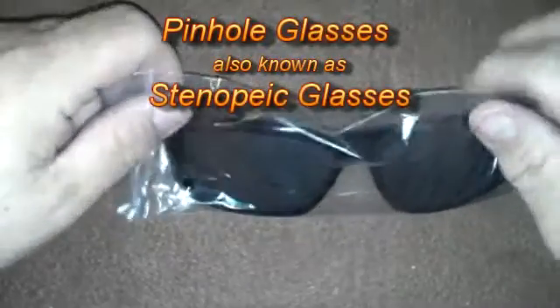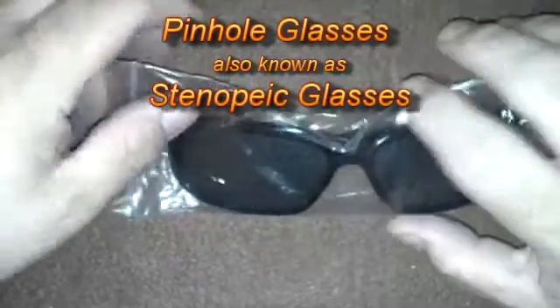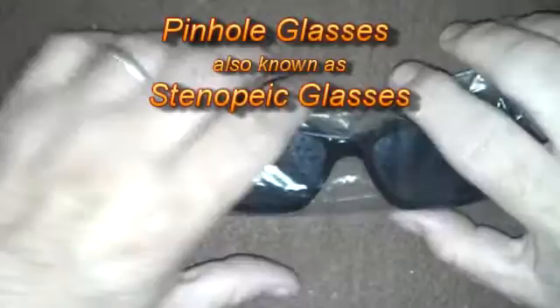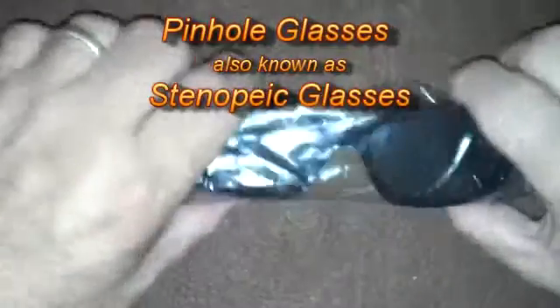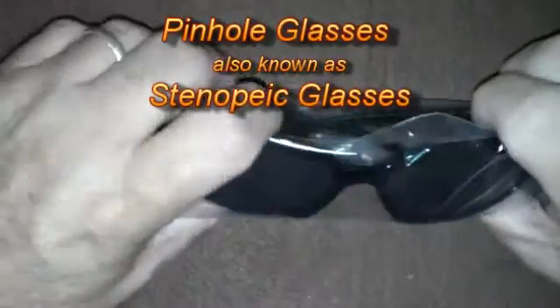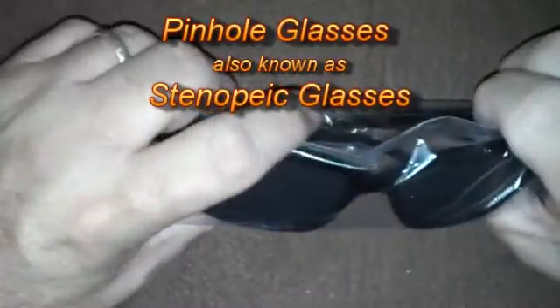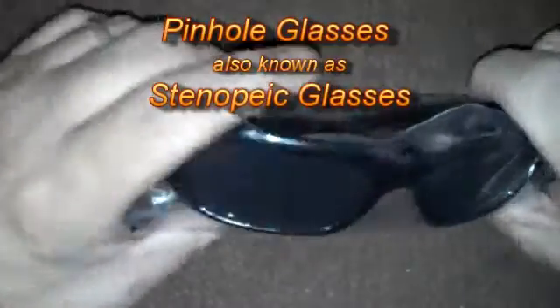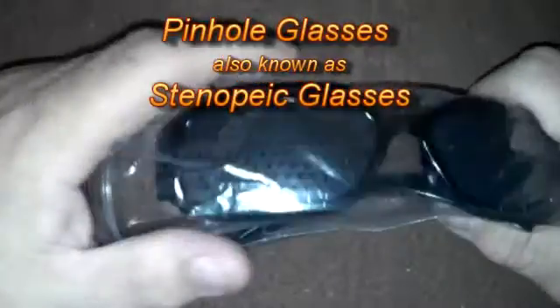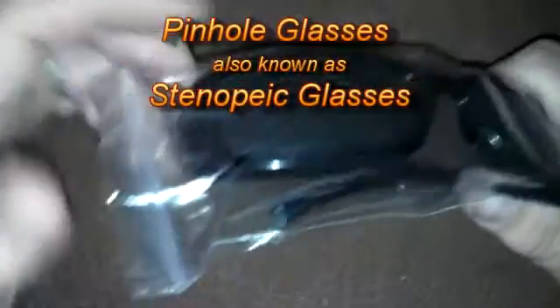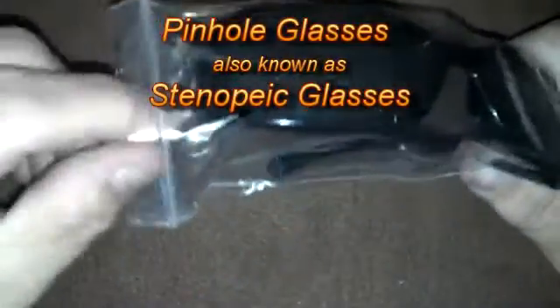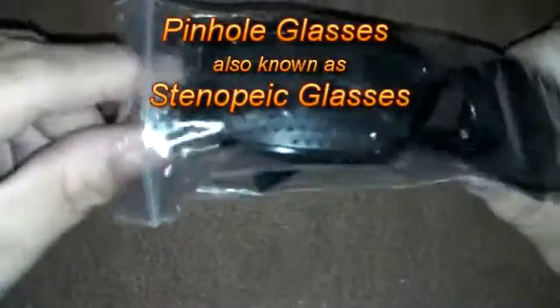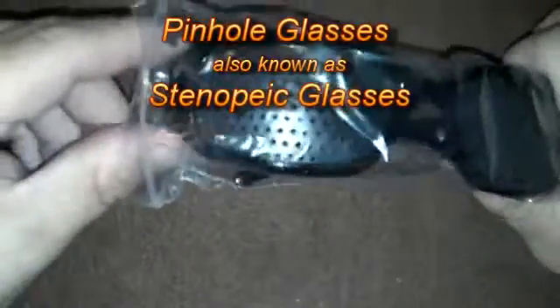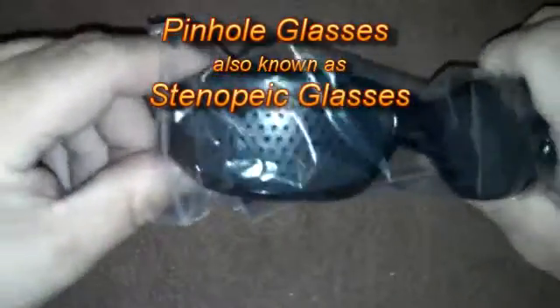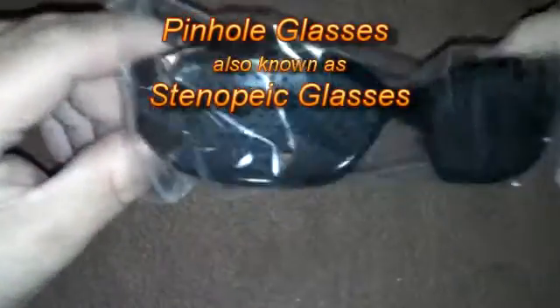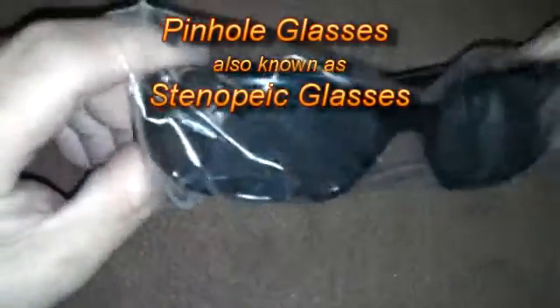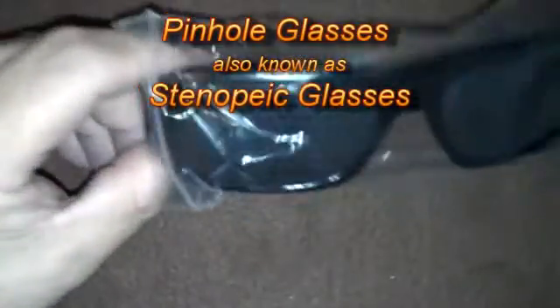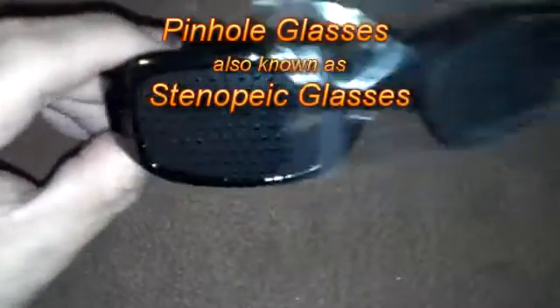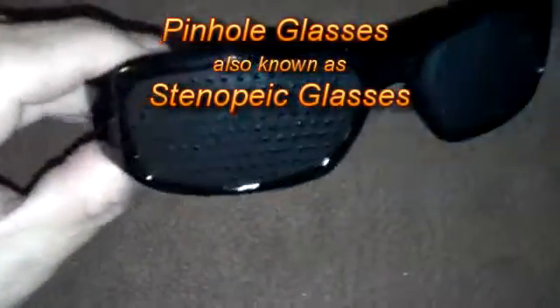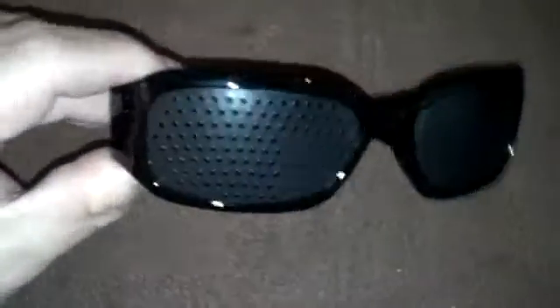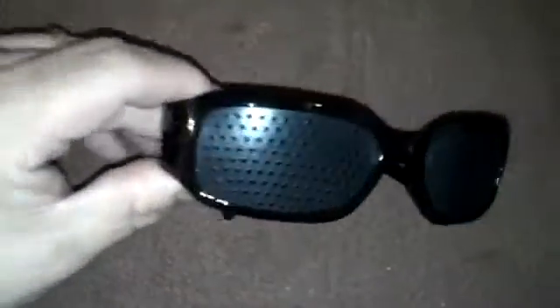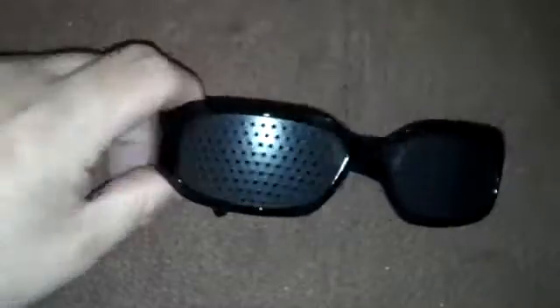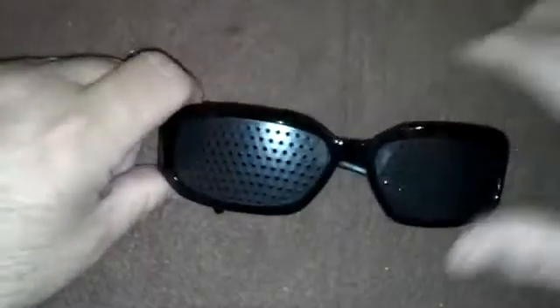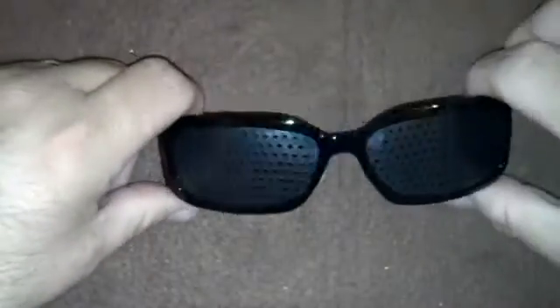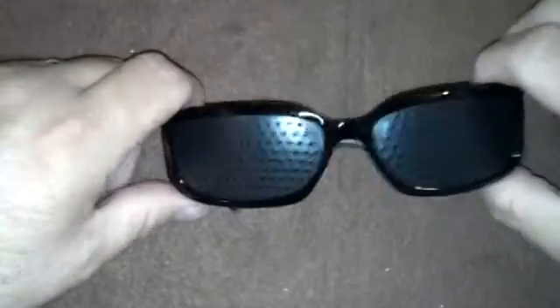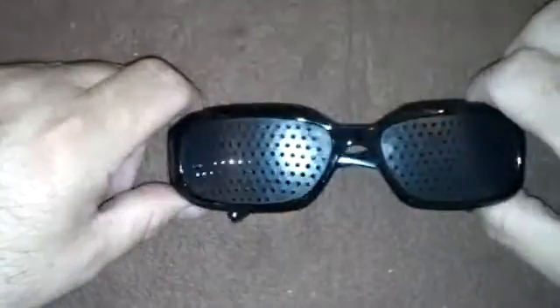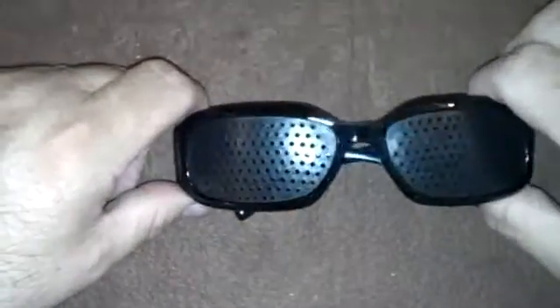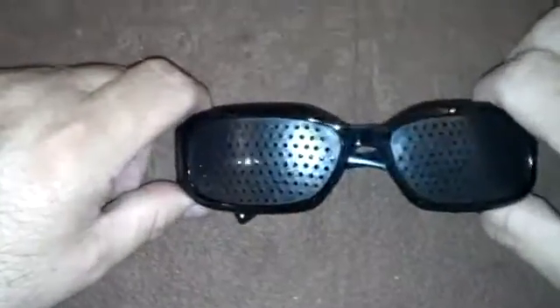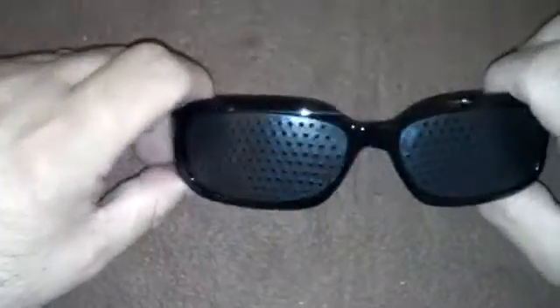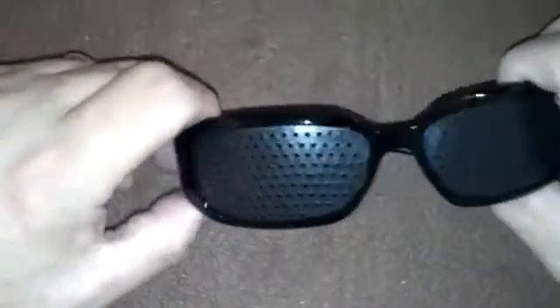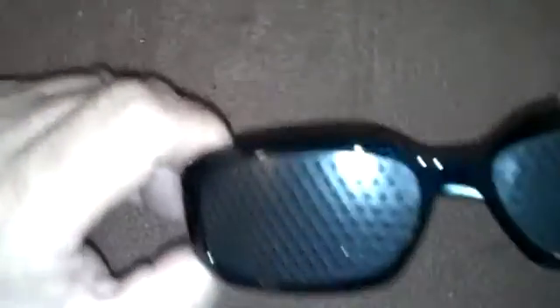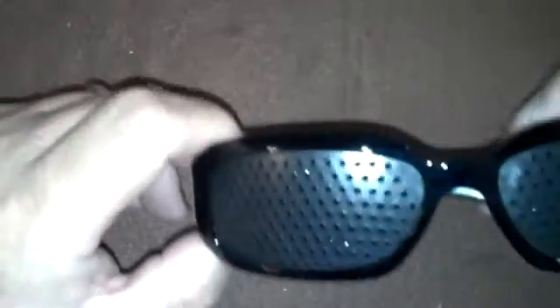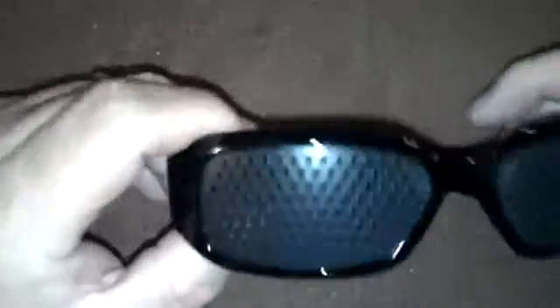North Carolina Prepper. A while back I mentioned pinhole glasses. I basically ordered these from China and they were $2.